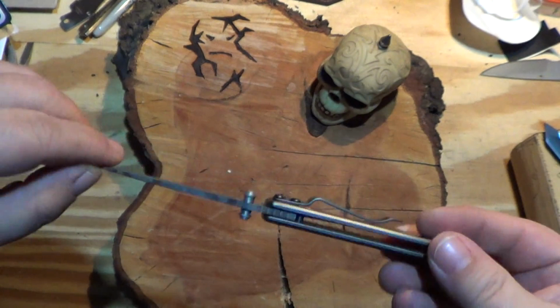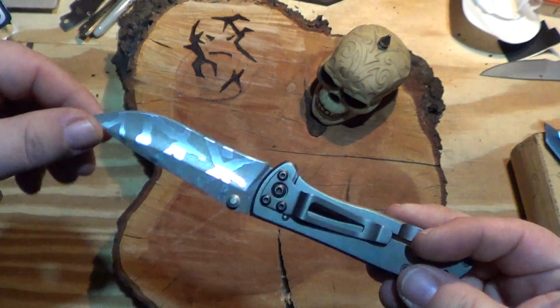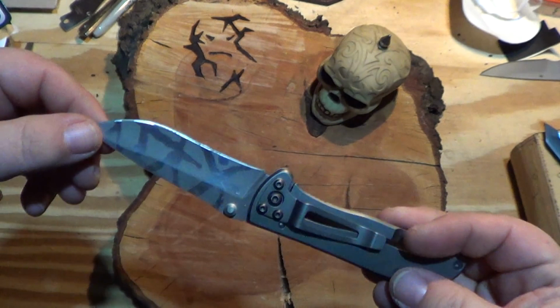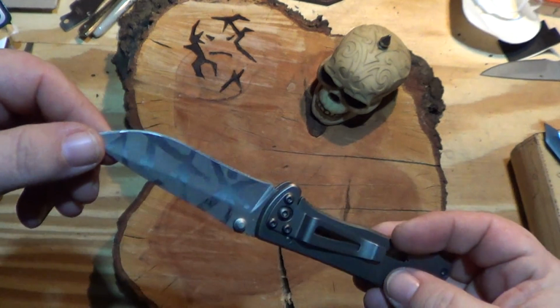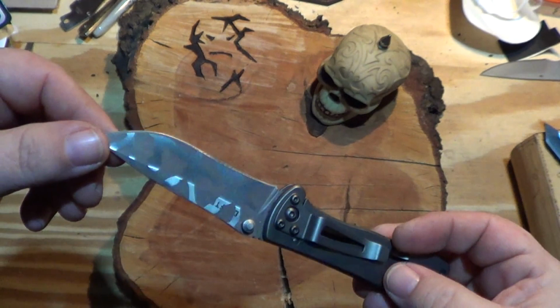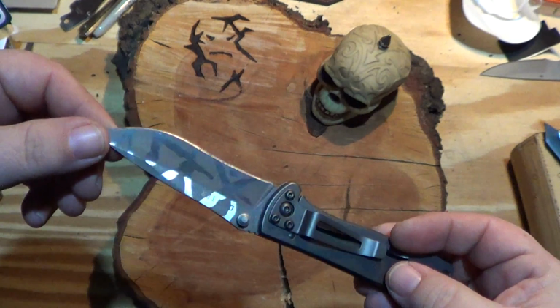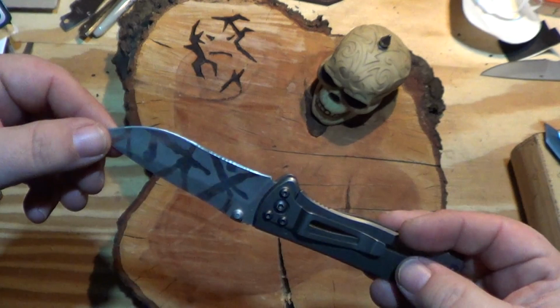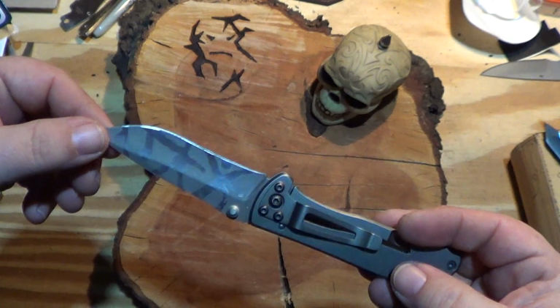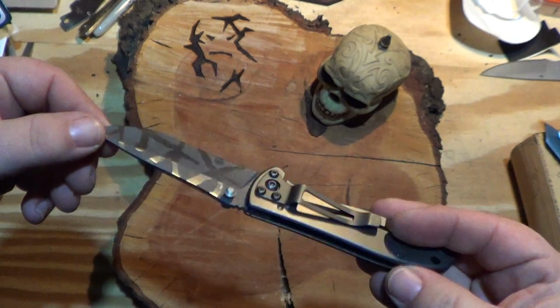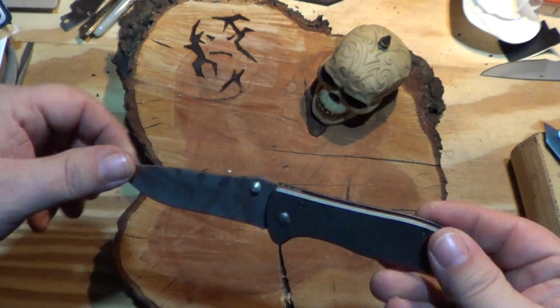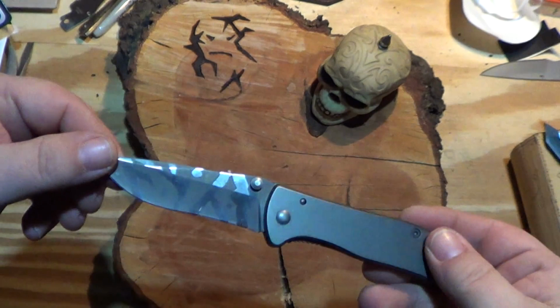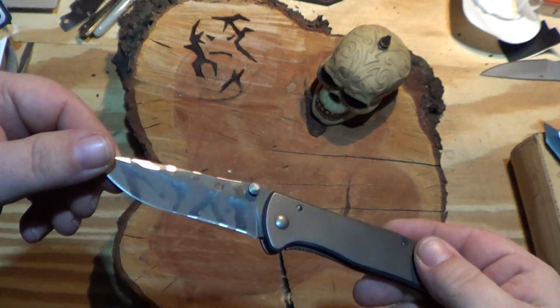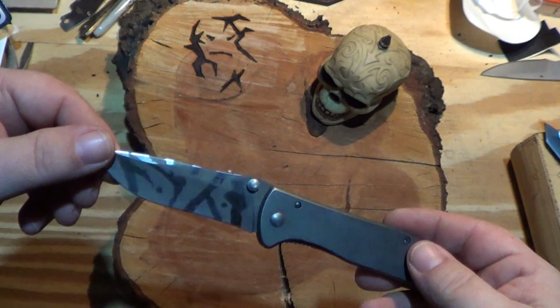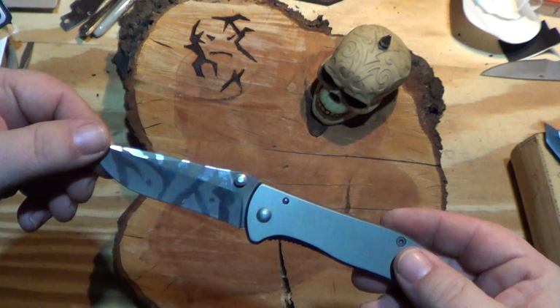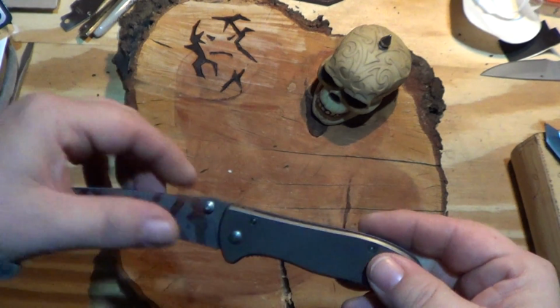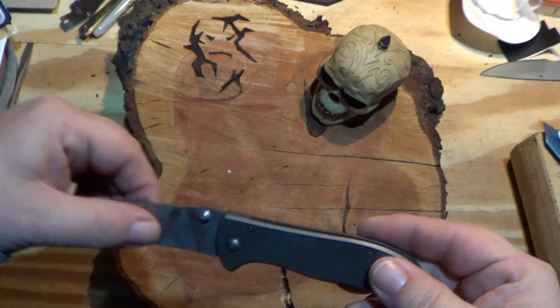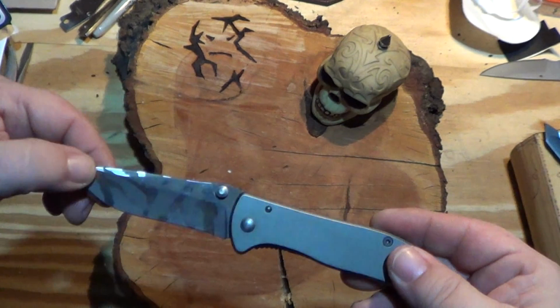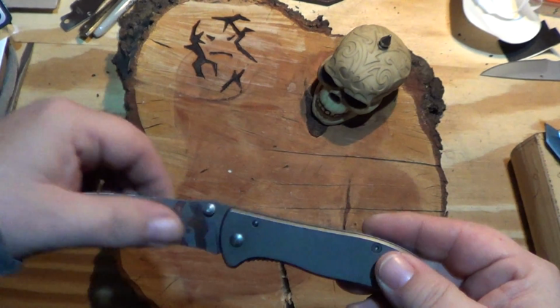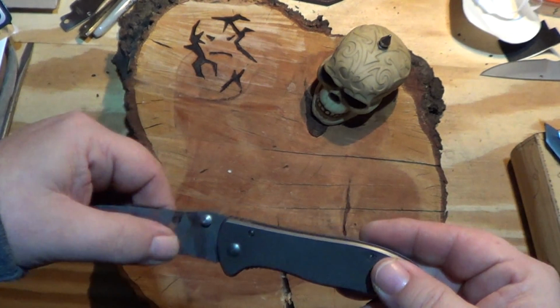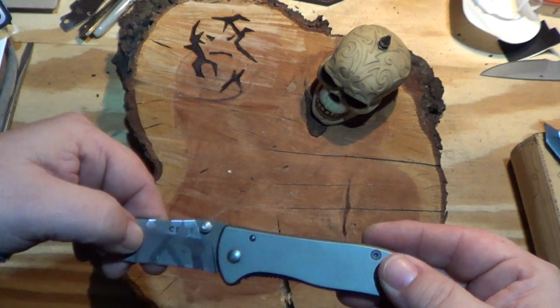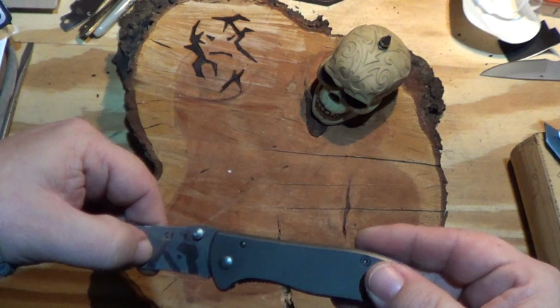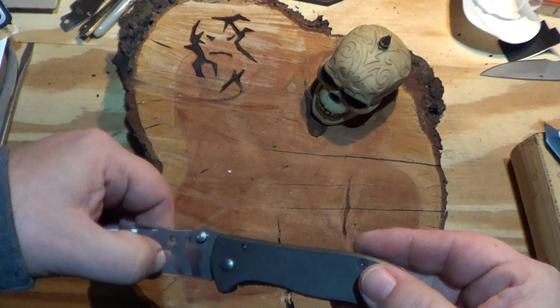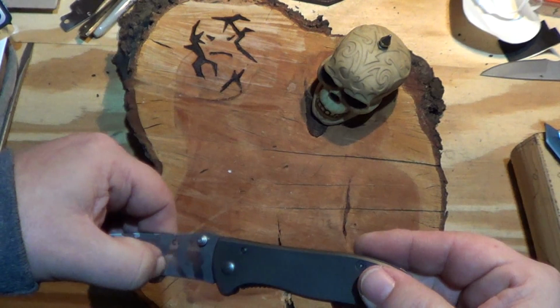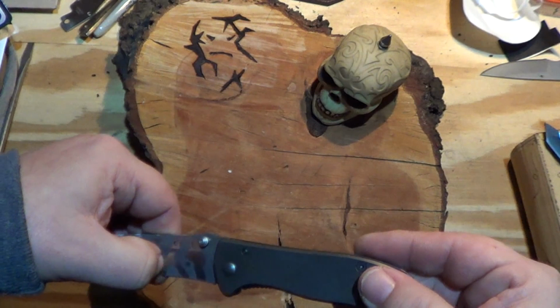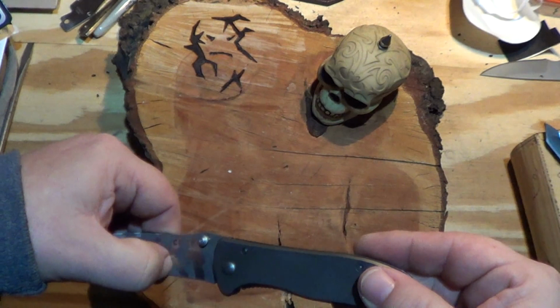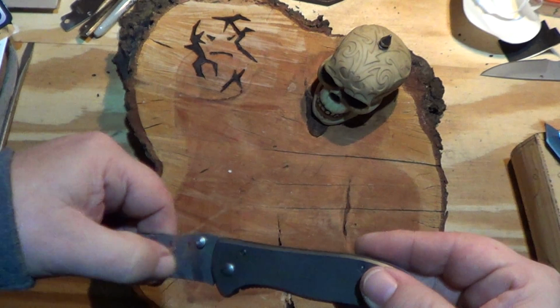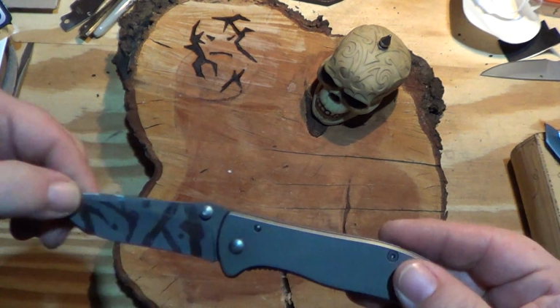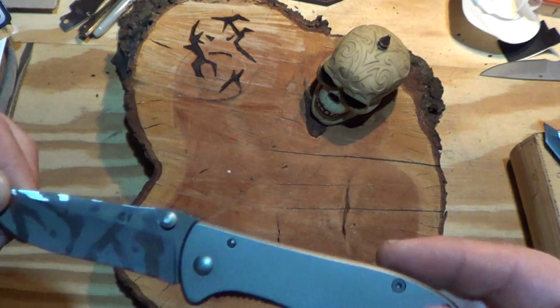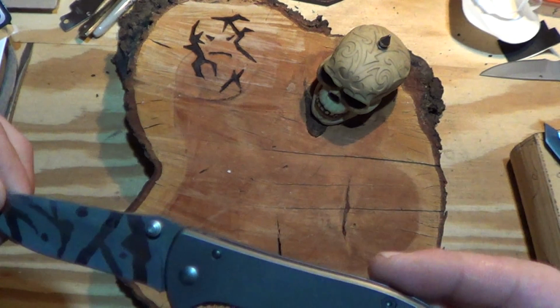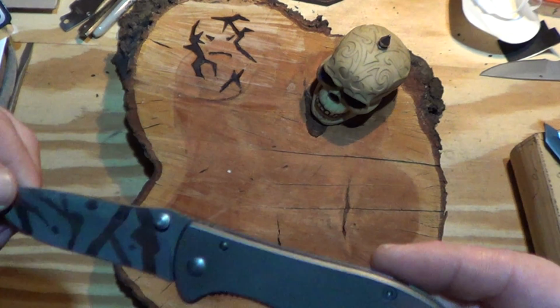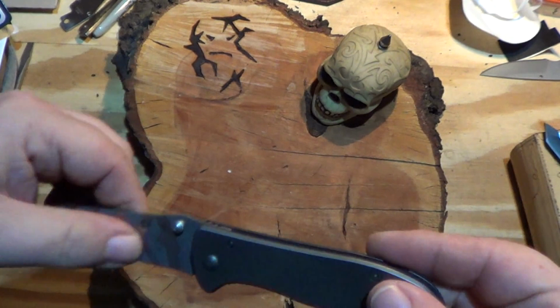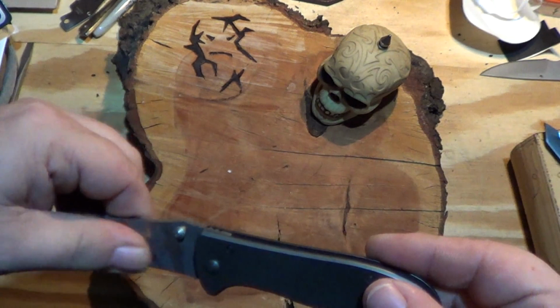I customized the blade a little bit. Playing around with acid etching, just trying to learn something about it — something good to be on the blade.